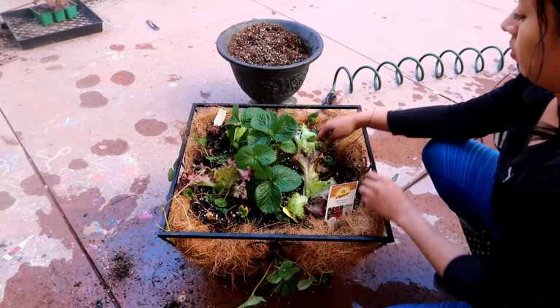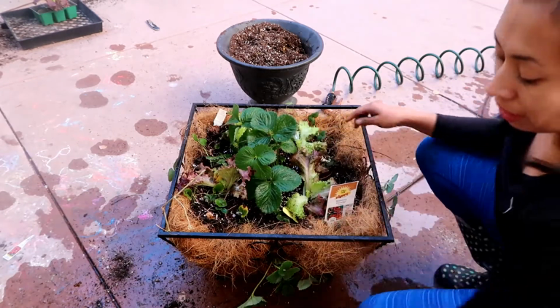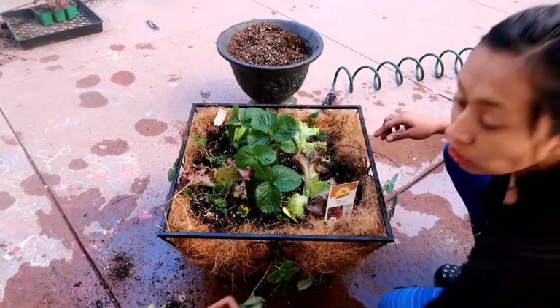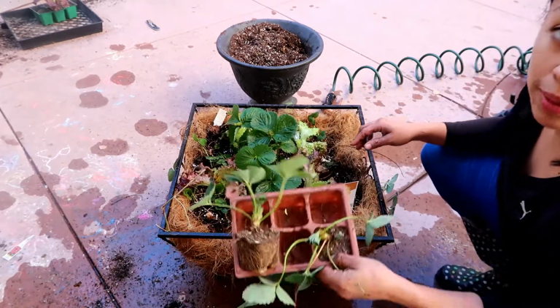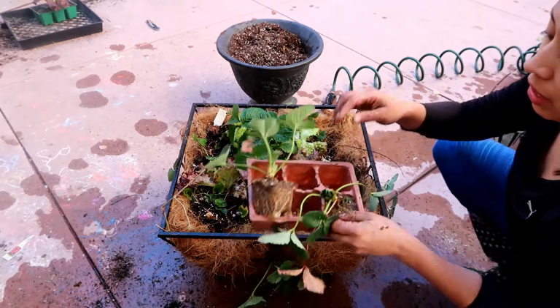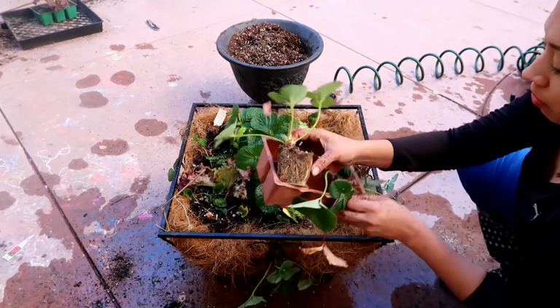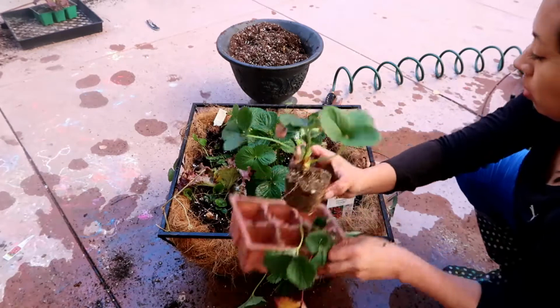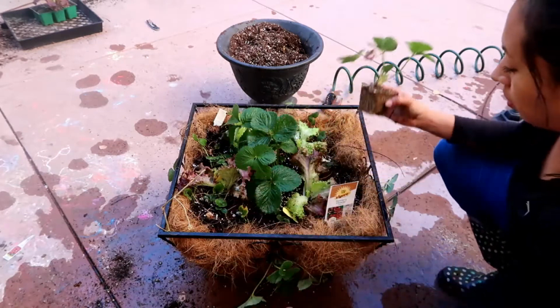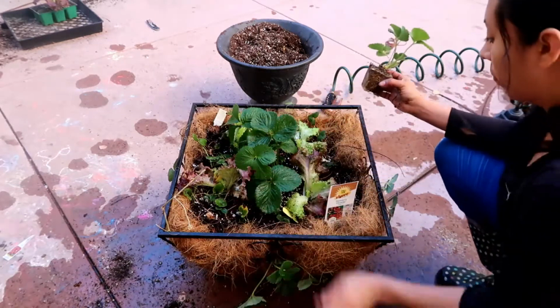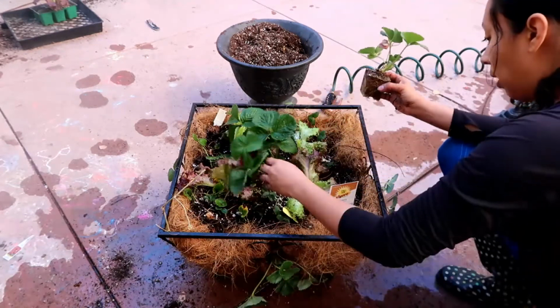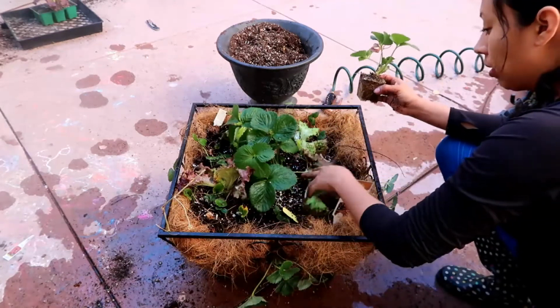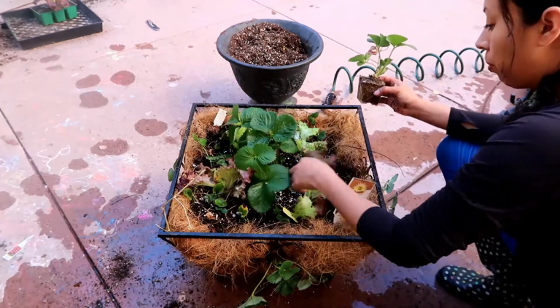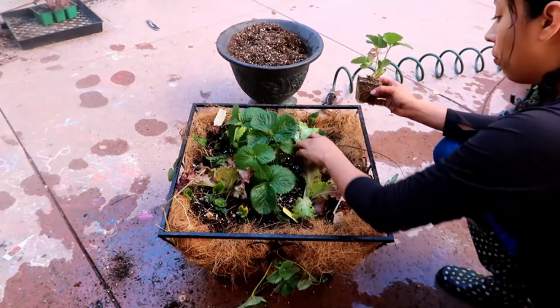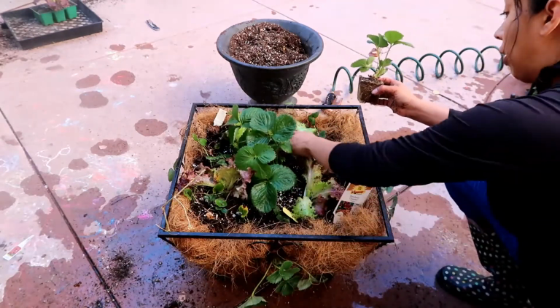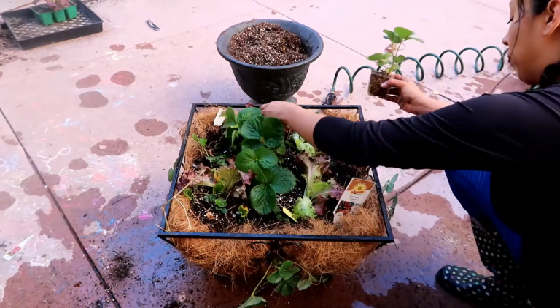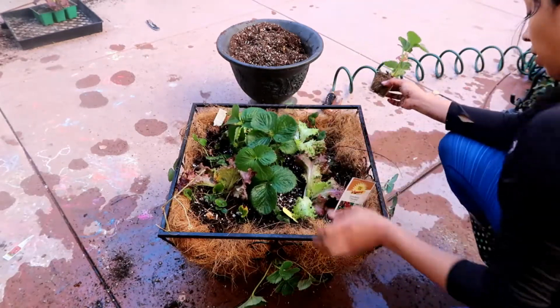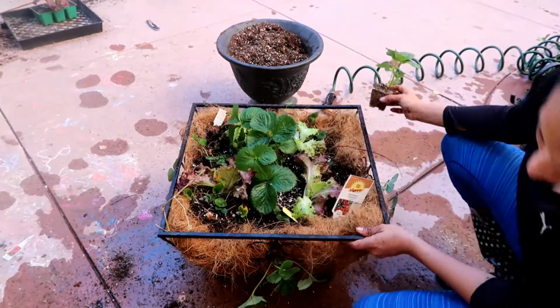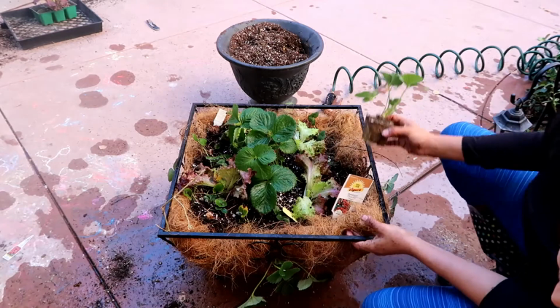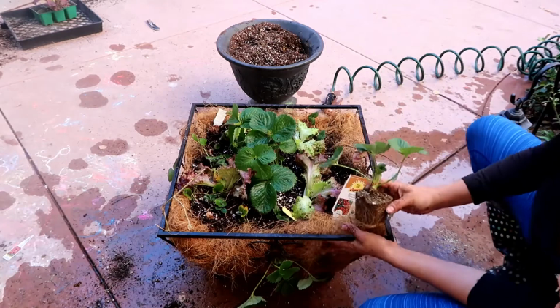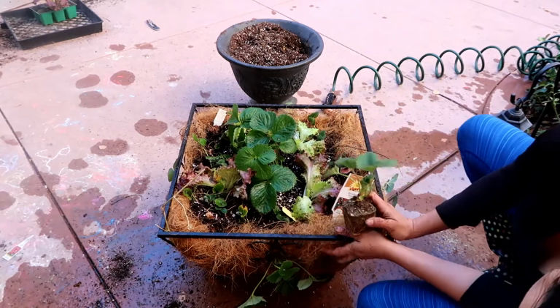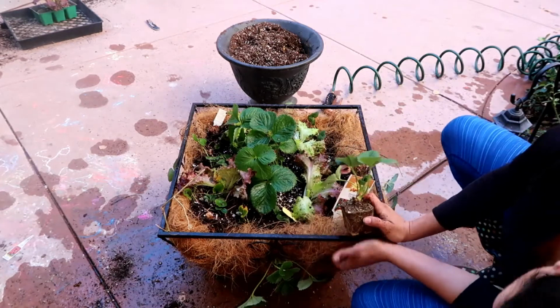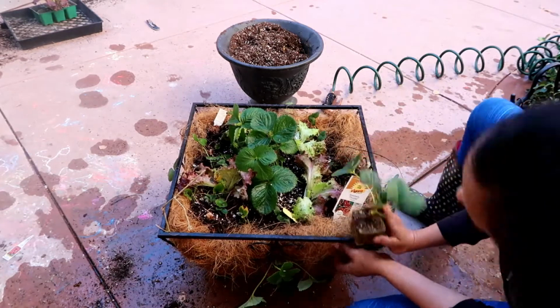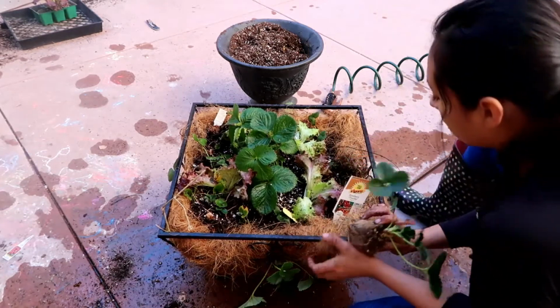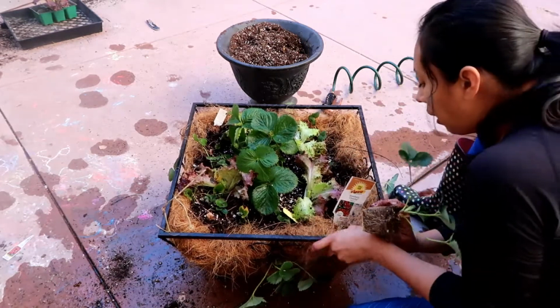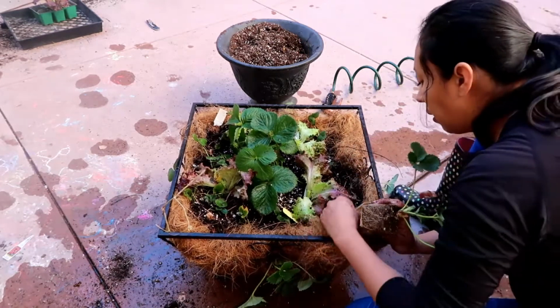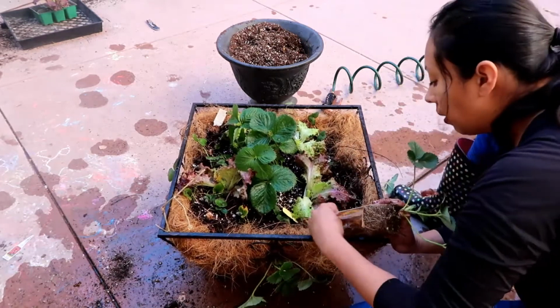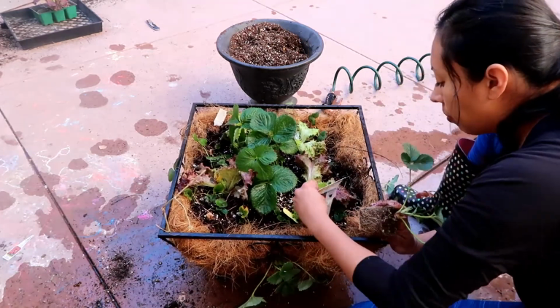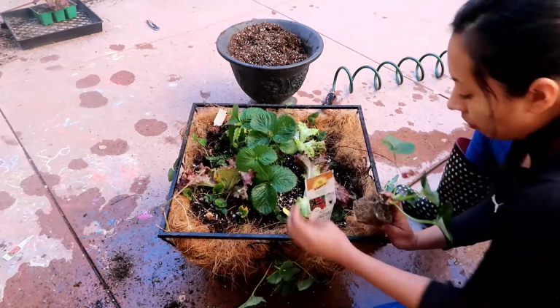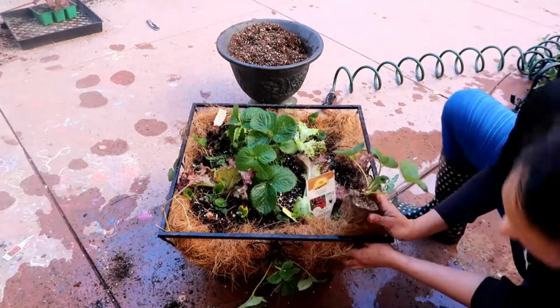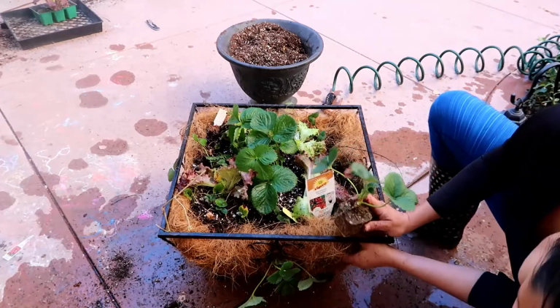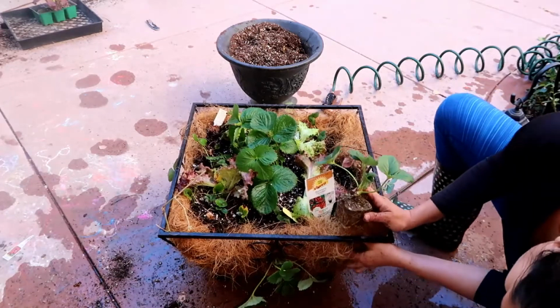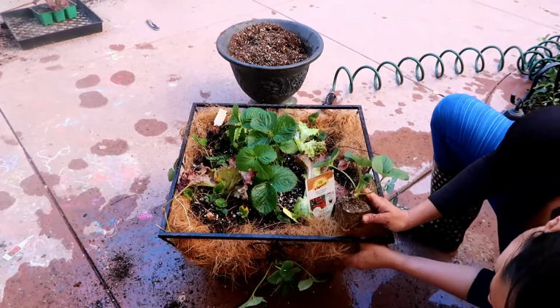So I have some more strawberries and I need to figure out what to do with them. It looks like I'm pretty full here. I might just continue to dig up holes on the side and have them grow out of the side.